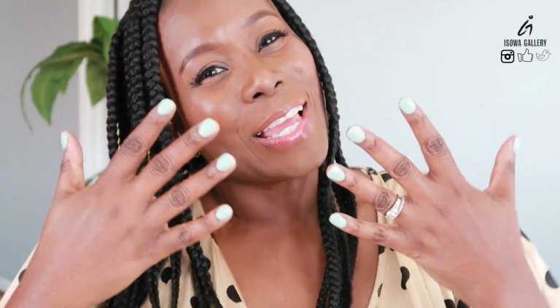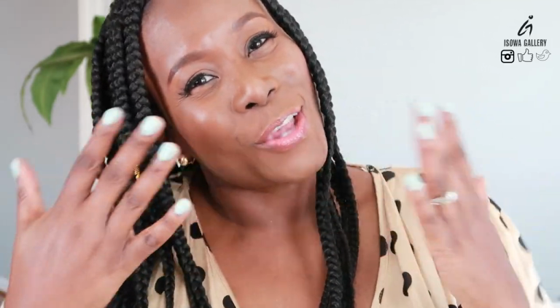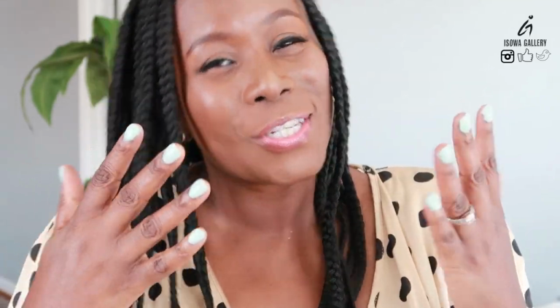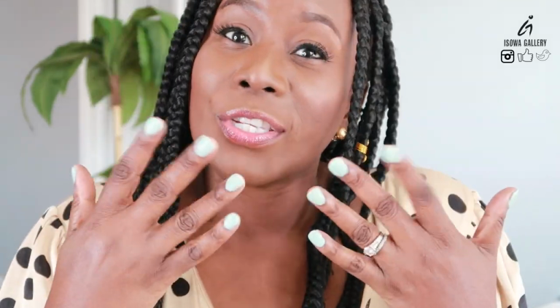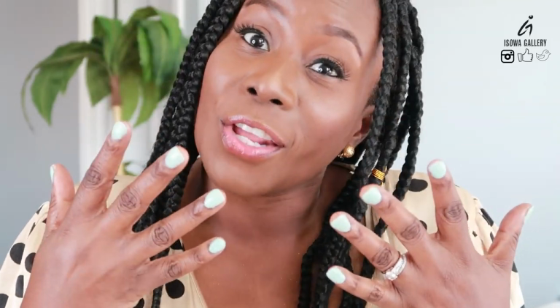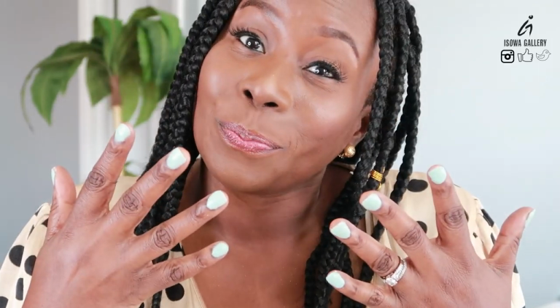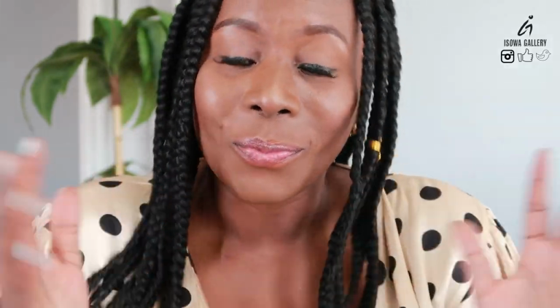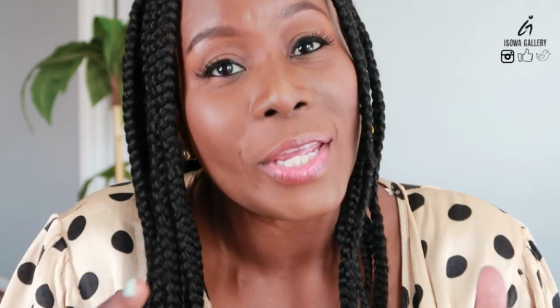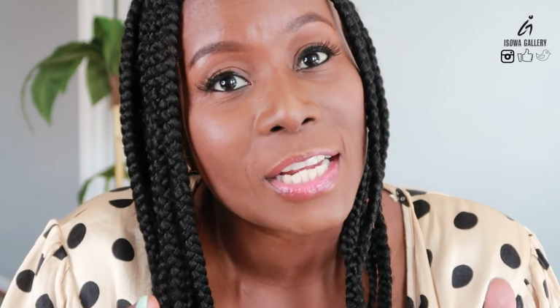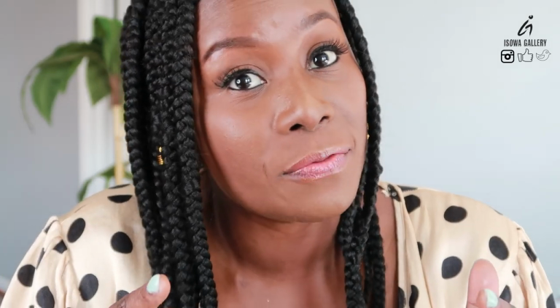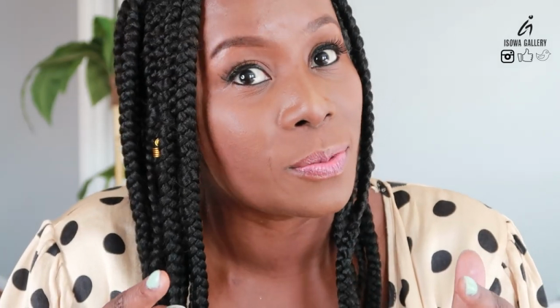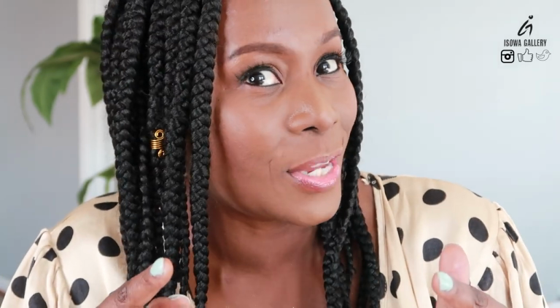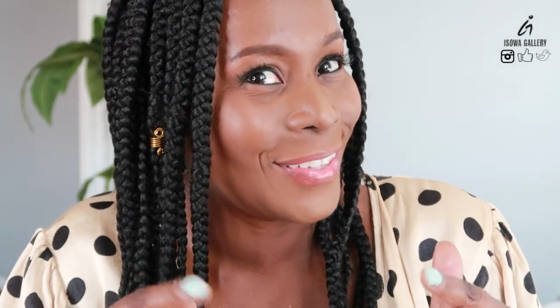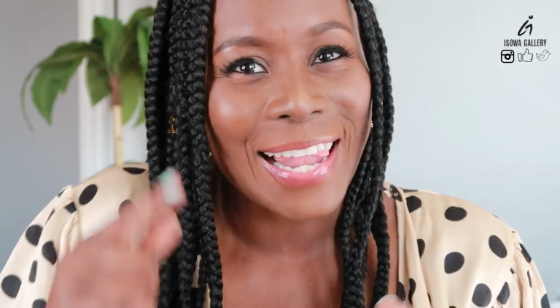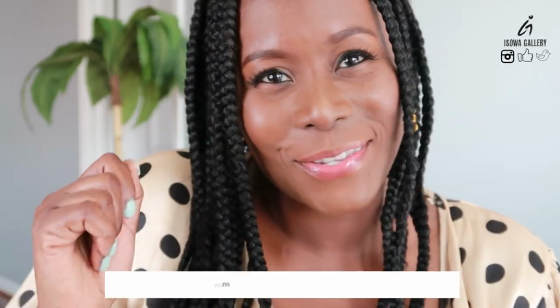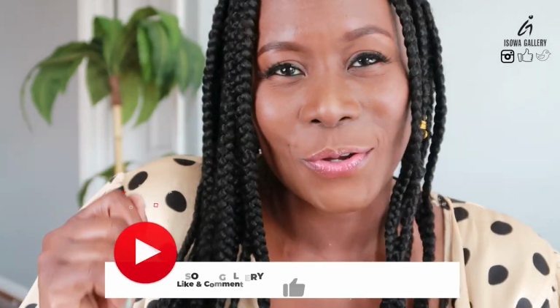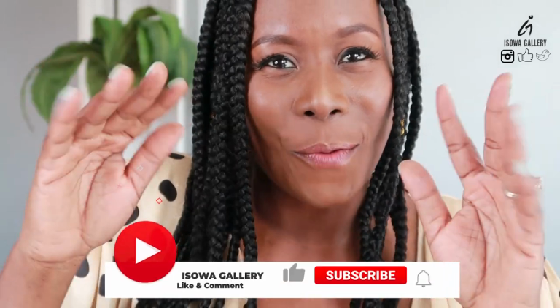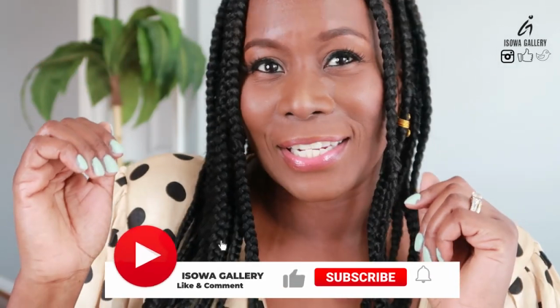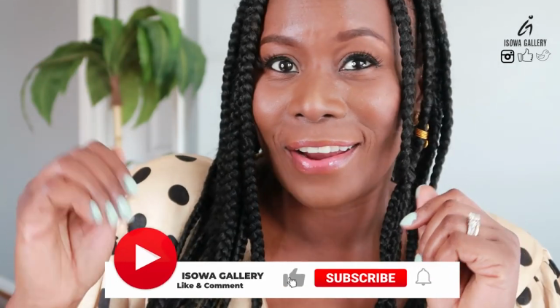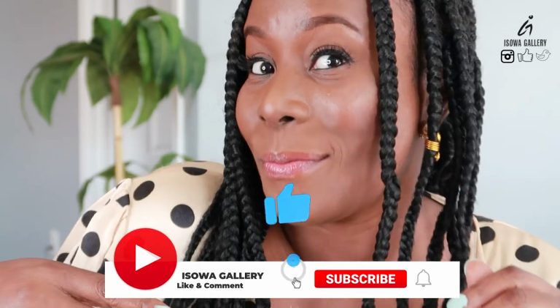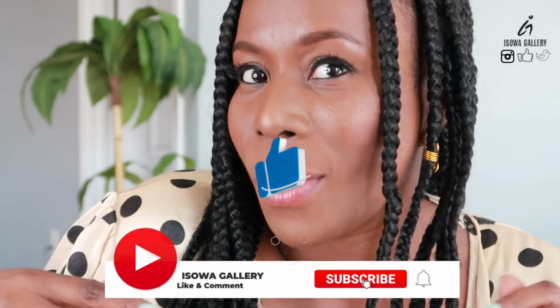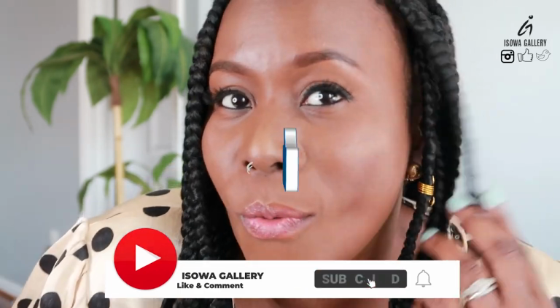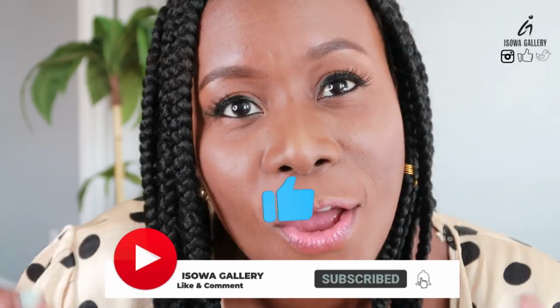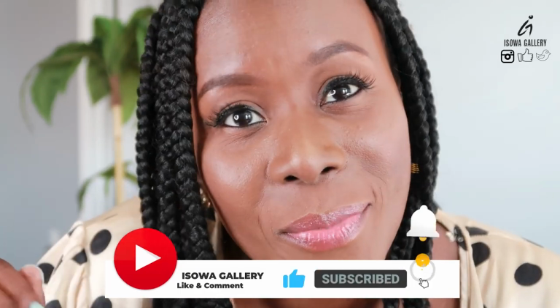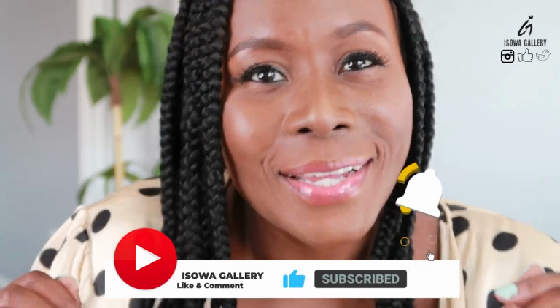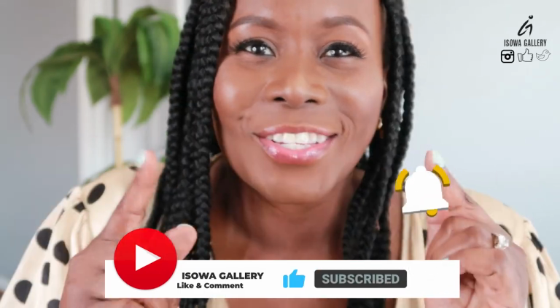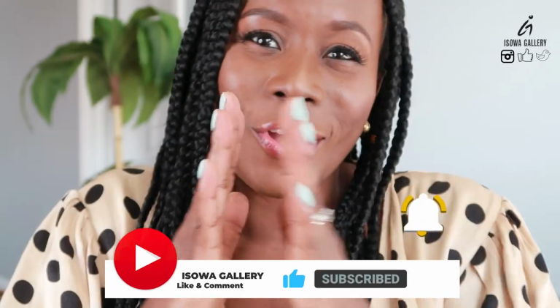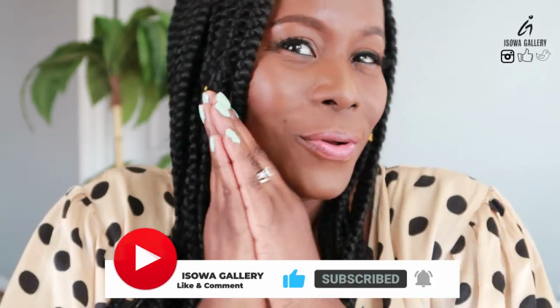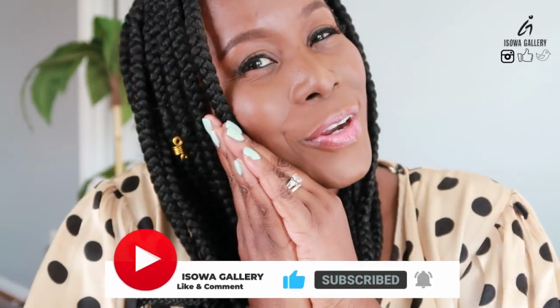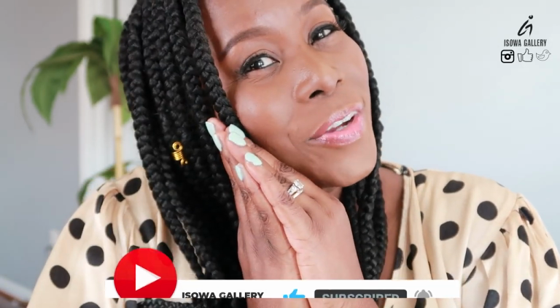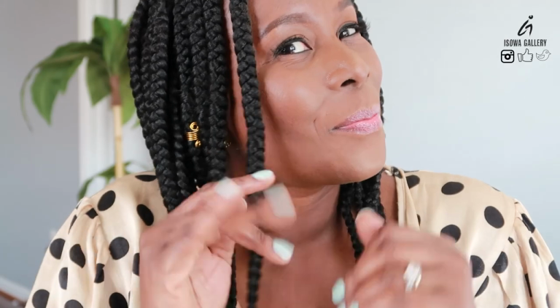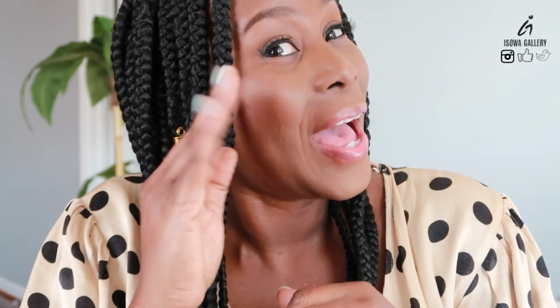Thank you so much for watching this video. When you get a chance, please do not forget to subscribe to my channel, like this video, comment and share. And remember, always remember to let your cup run over. Bye.